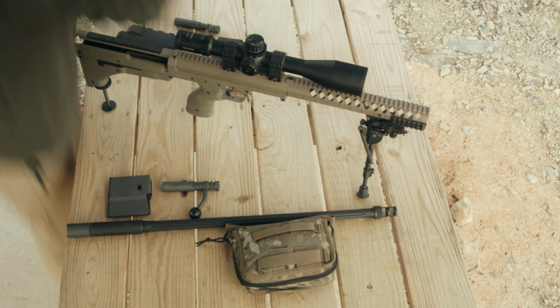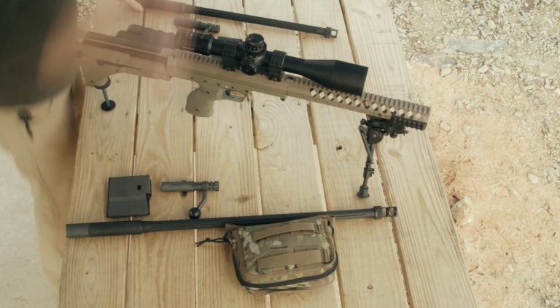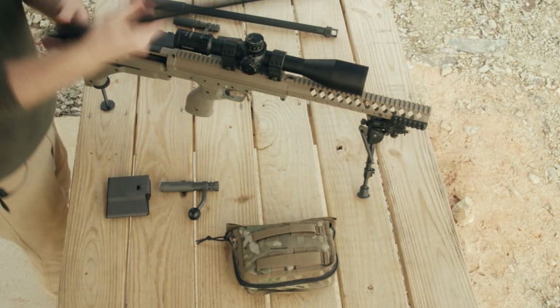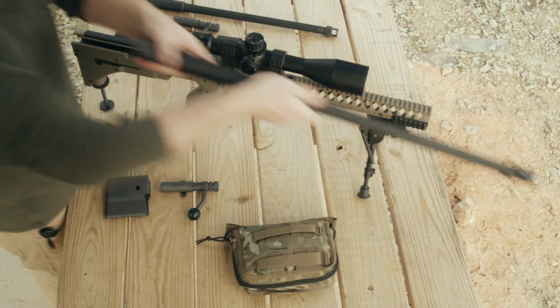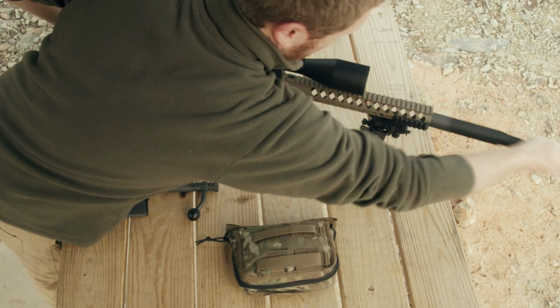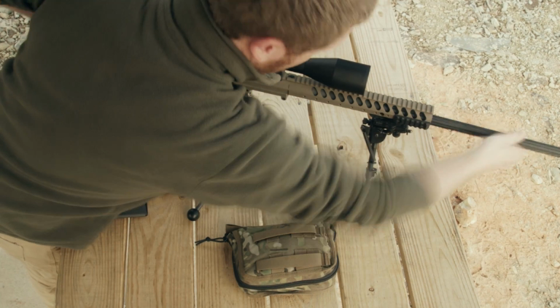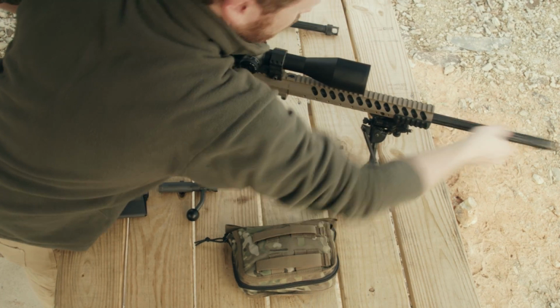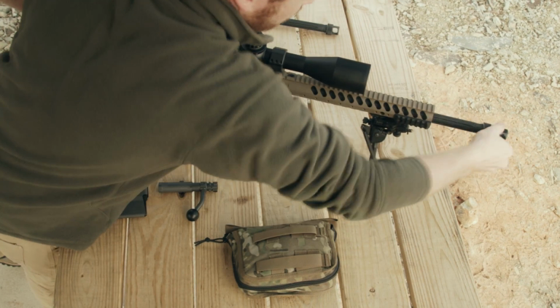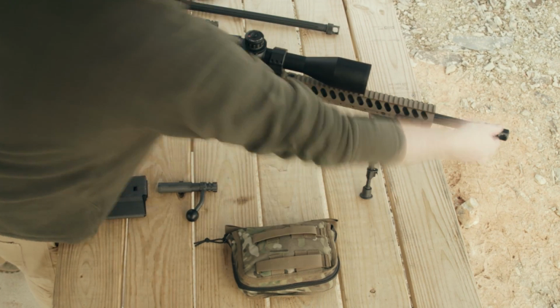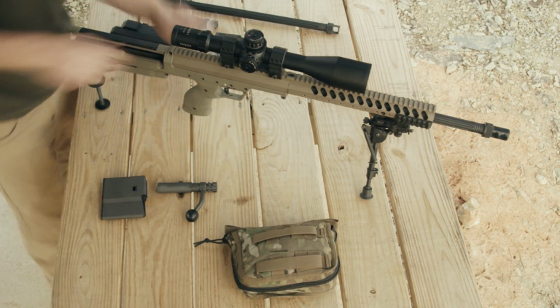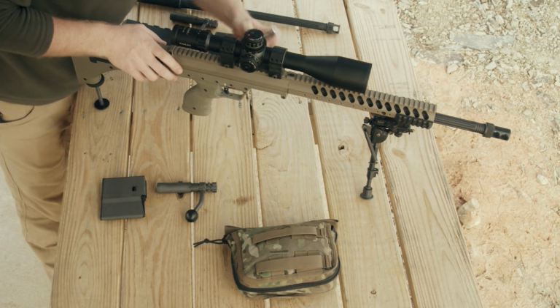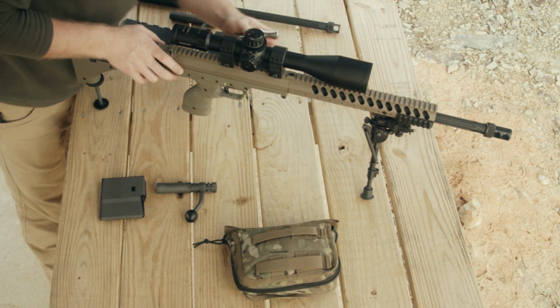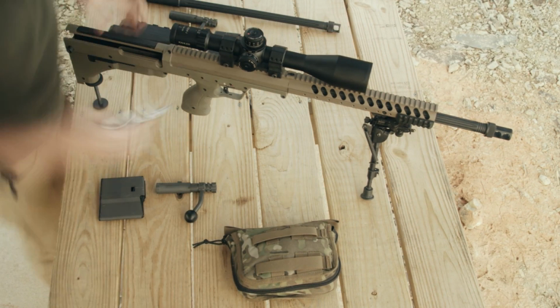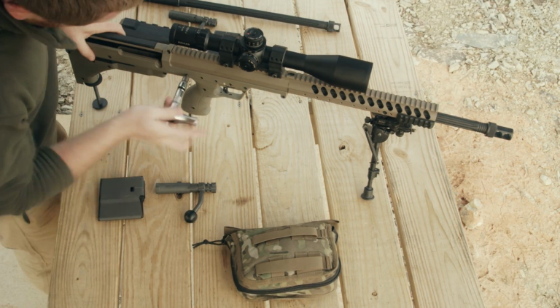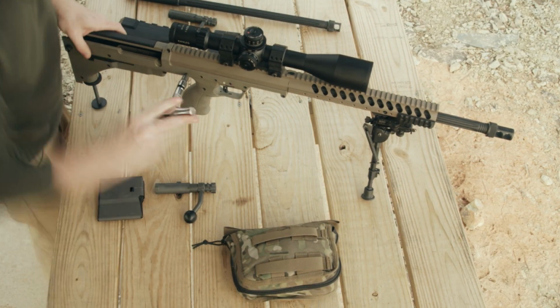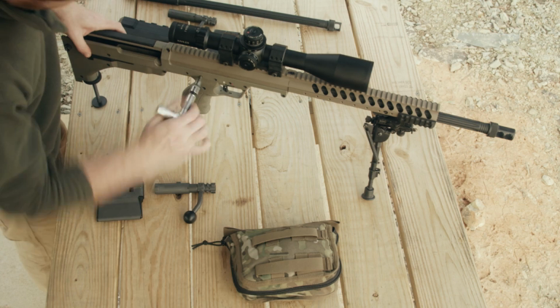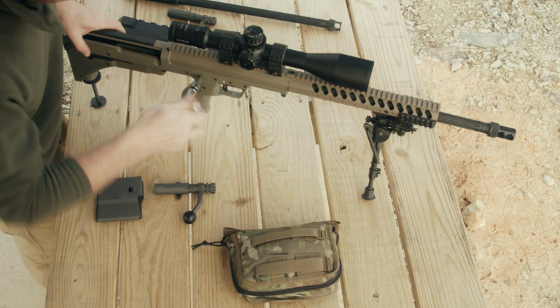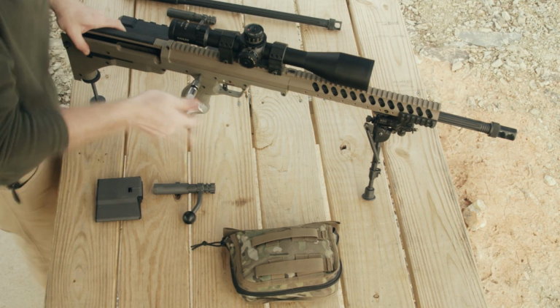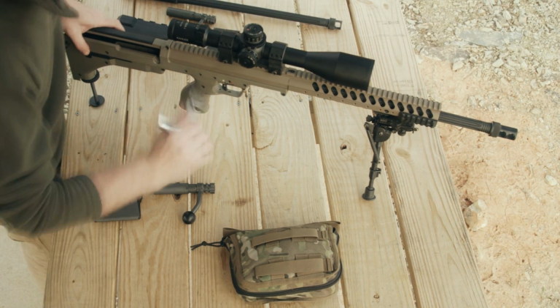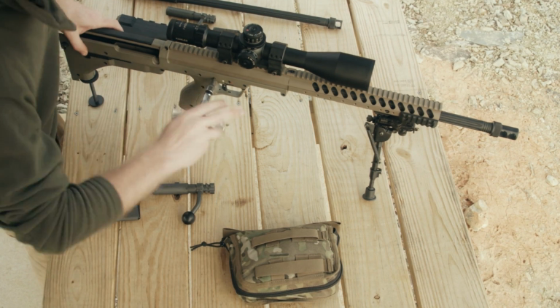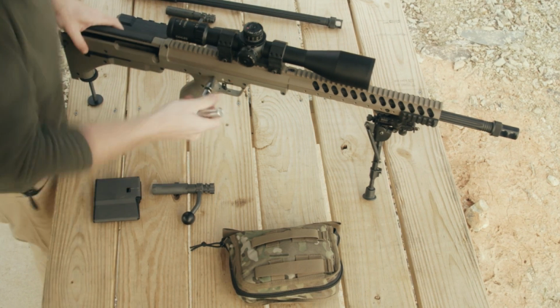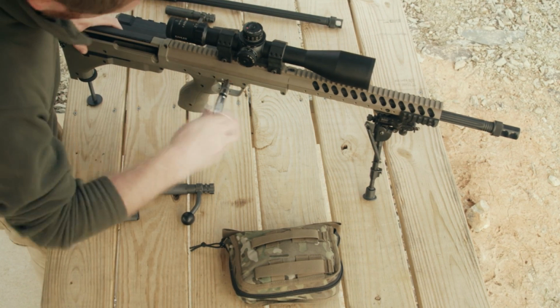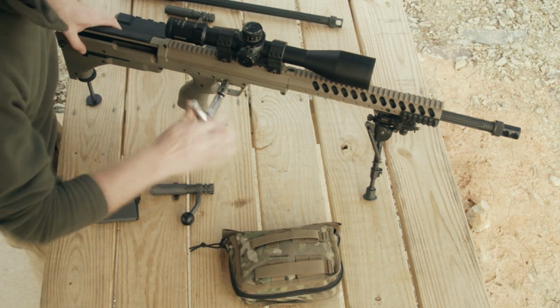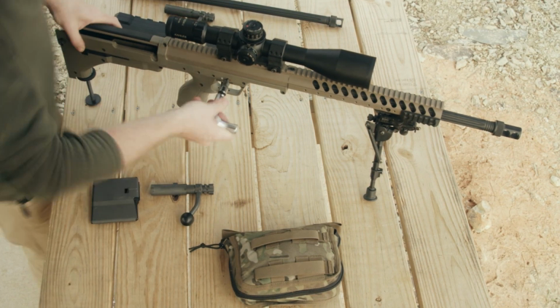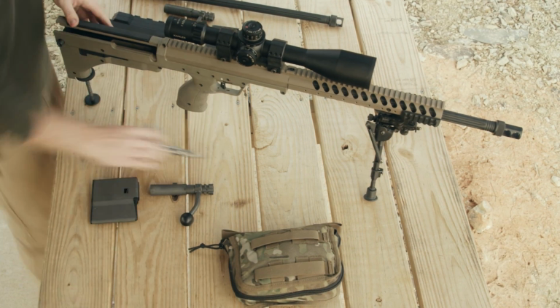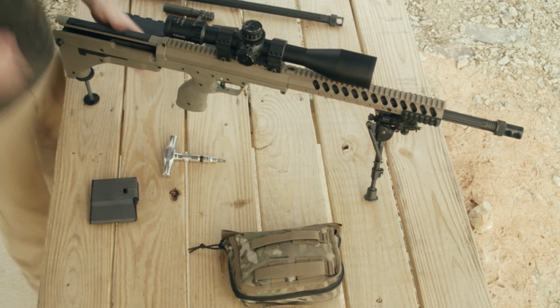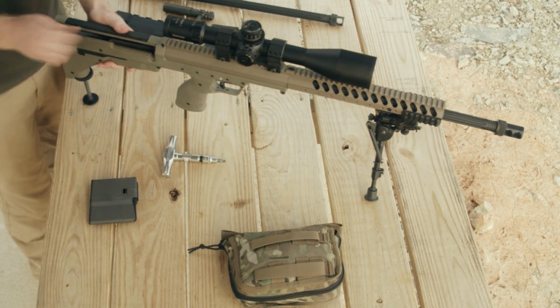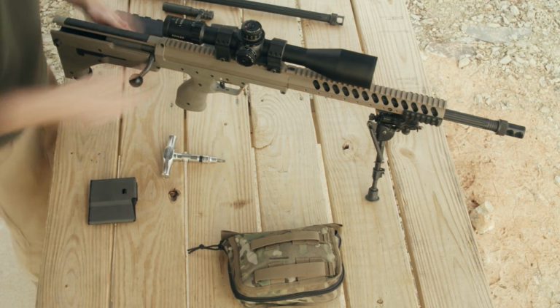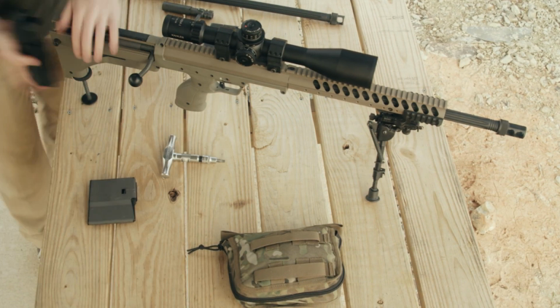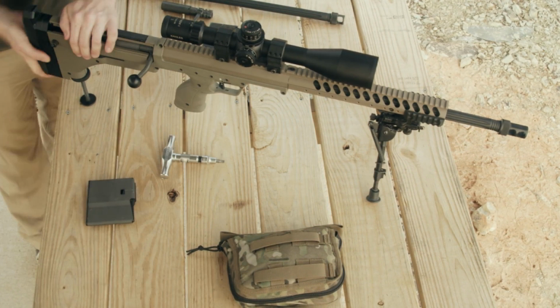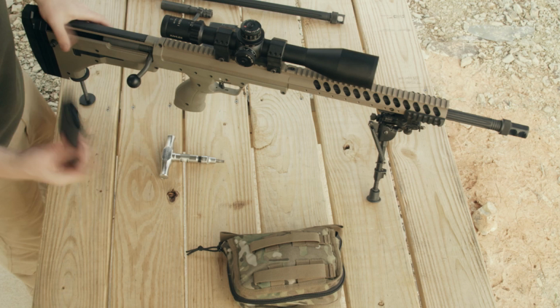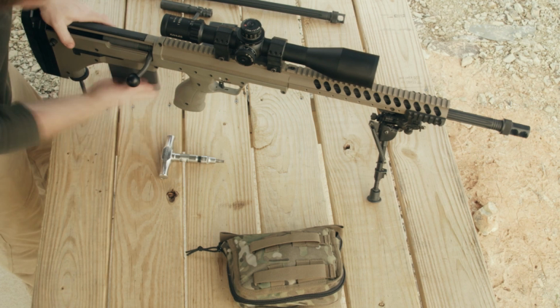Like having the power of a shape shifter, you can choose from 308, 260, 6.5, 6.5 Lapua, 7mm, 300, or 338 Lapua.